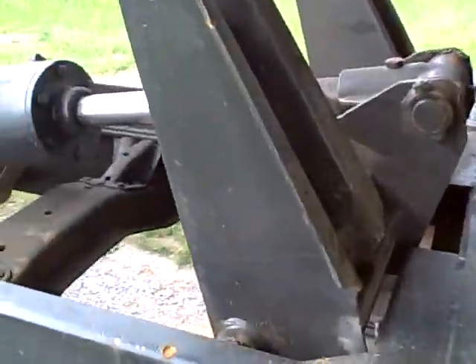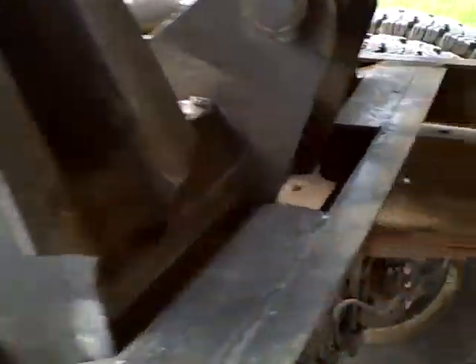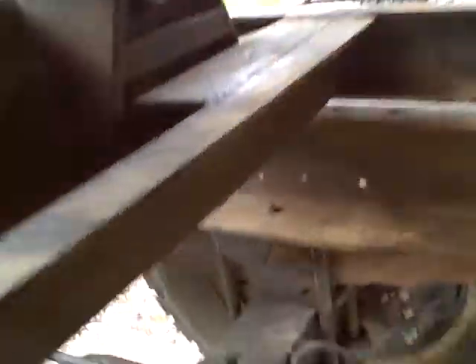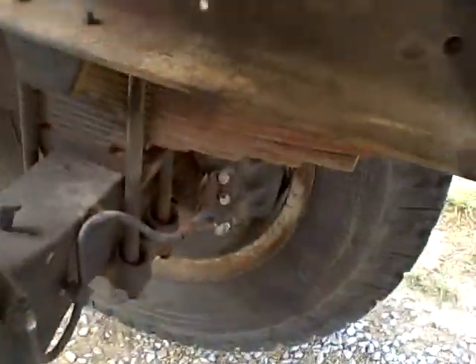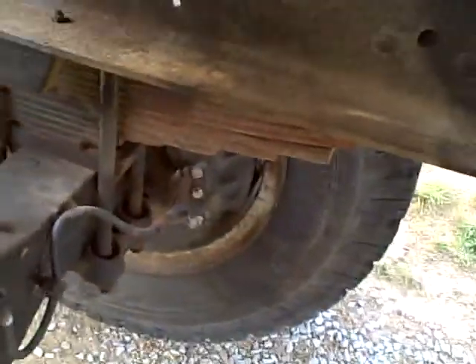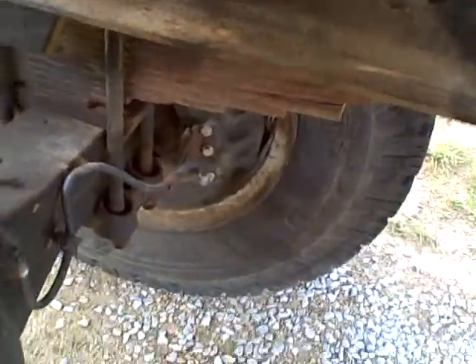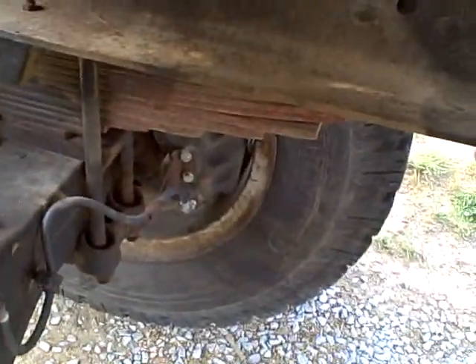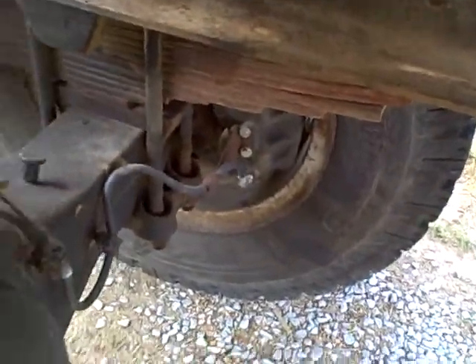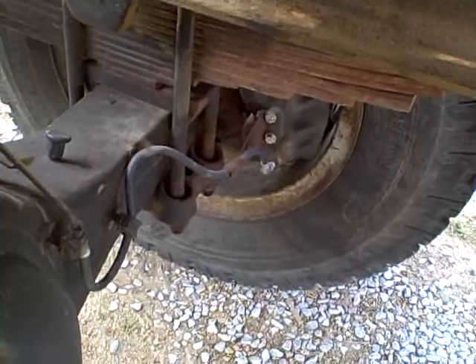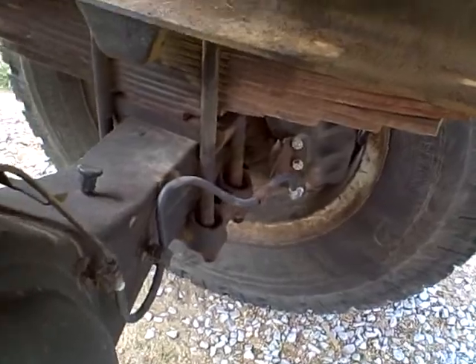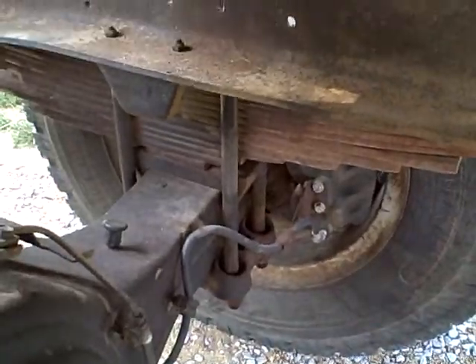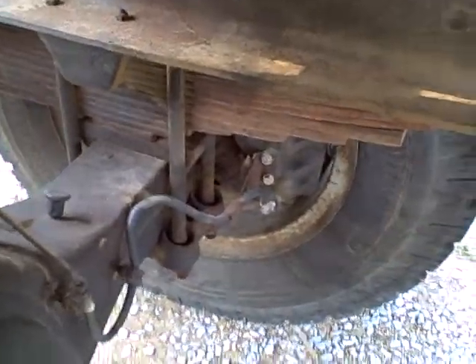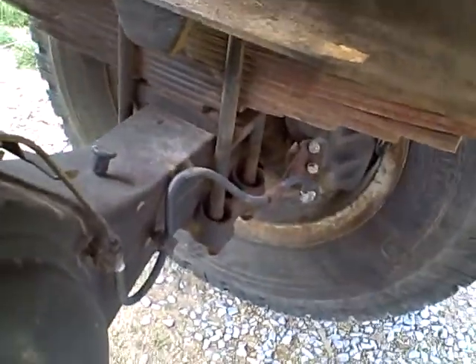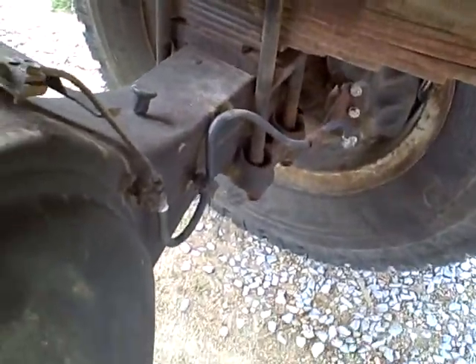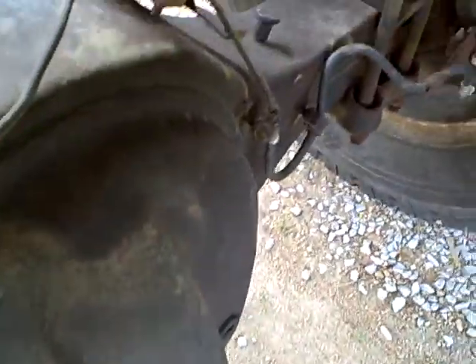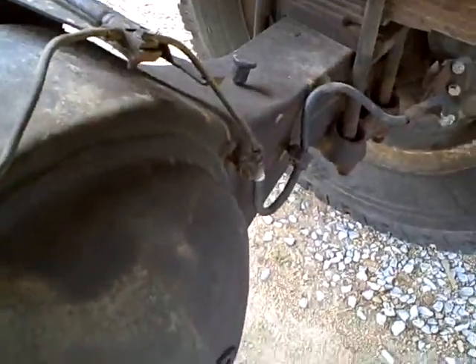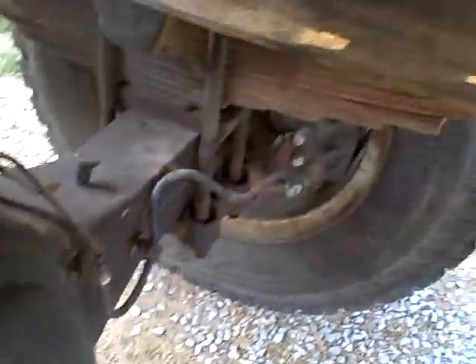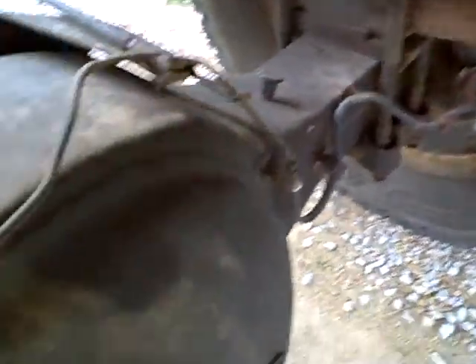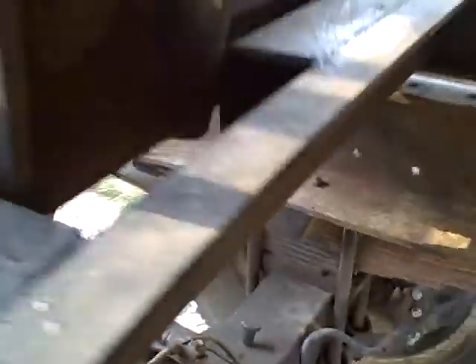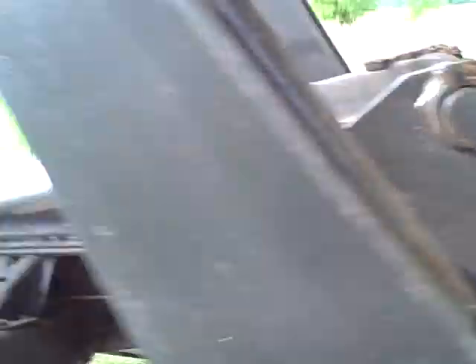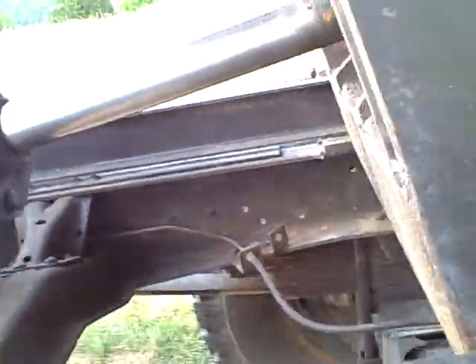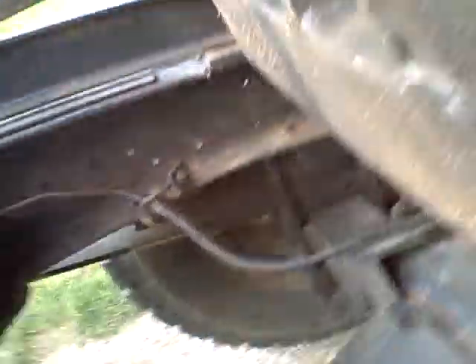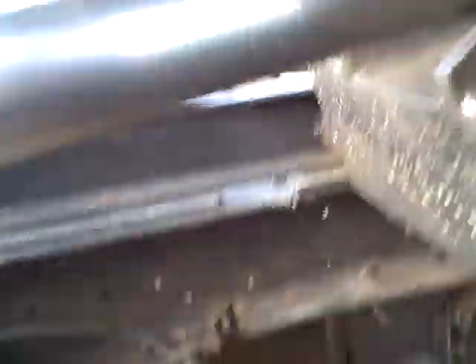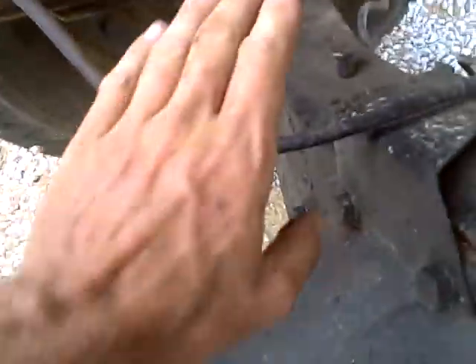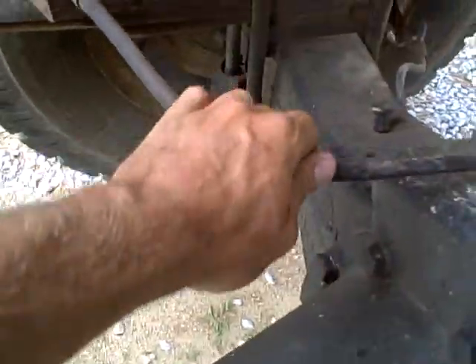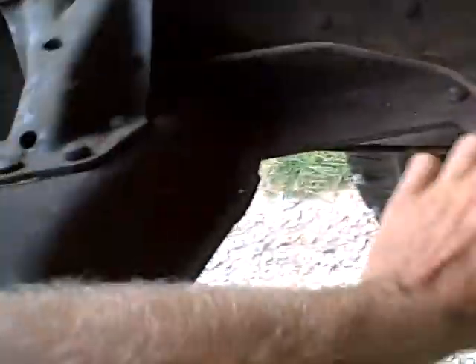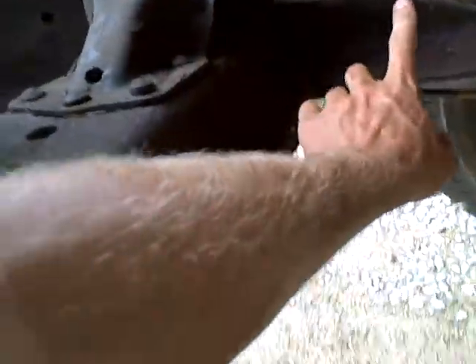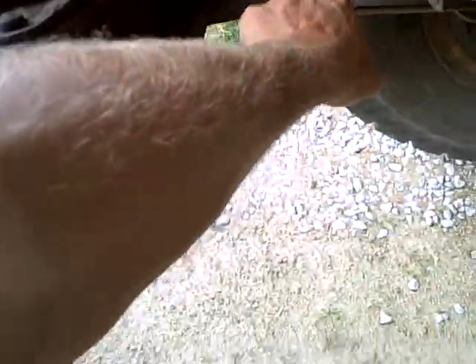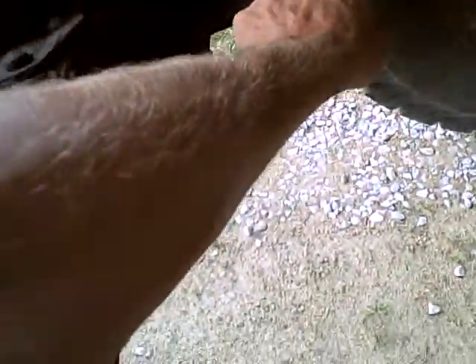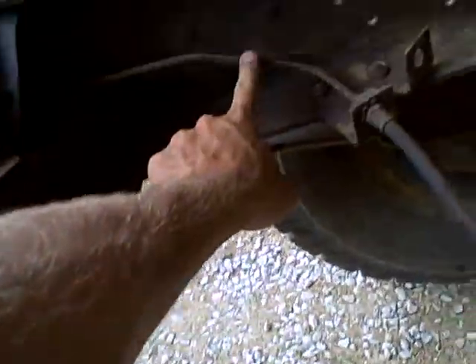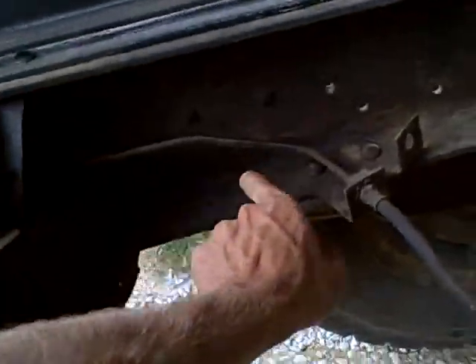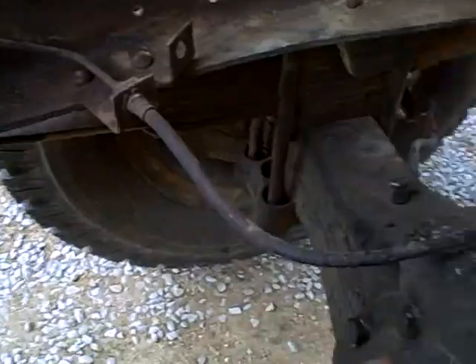I put a brand new brake caliper right there — actually all the way around, brand new brake calipers, brand new hoses, brand new rubber hoses, and this hose as well. So the only thing left is that steel line that goes all the way to the front.